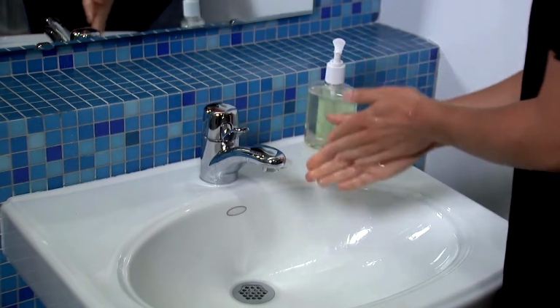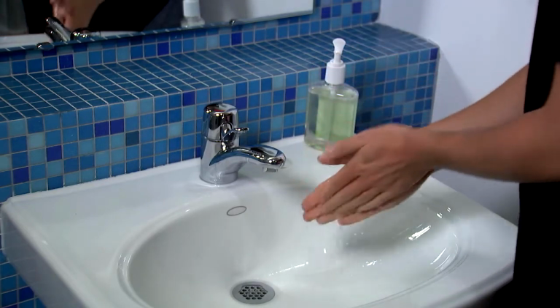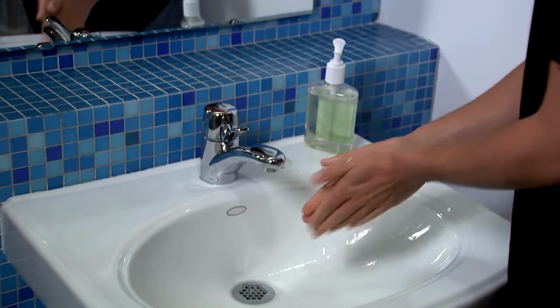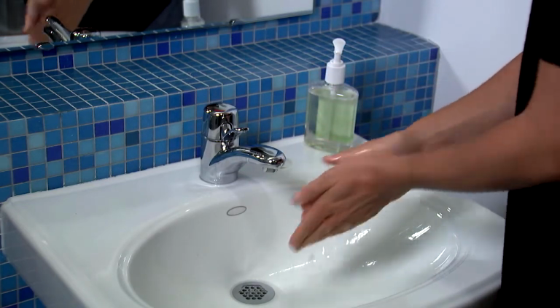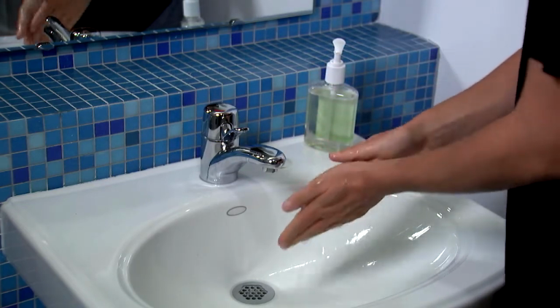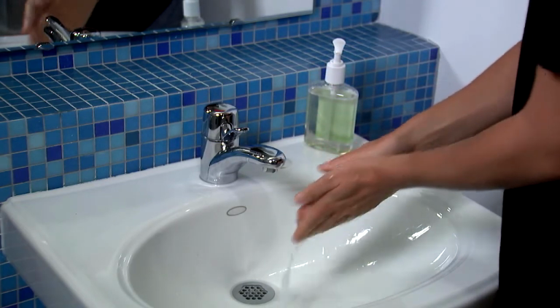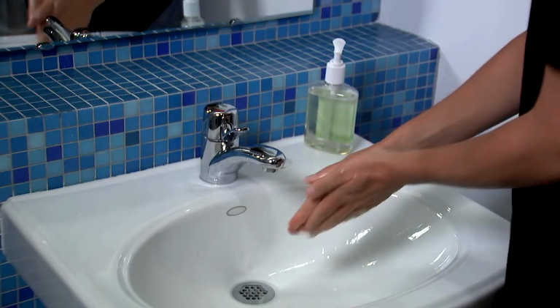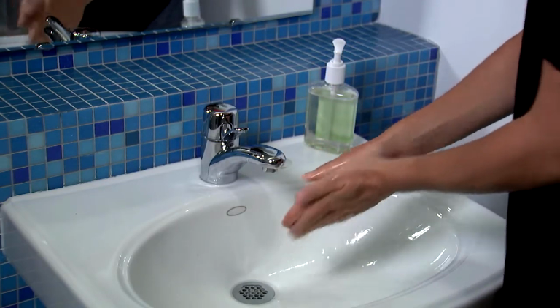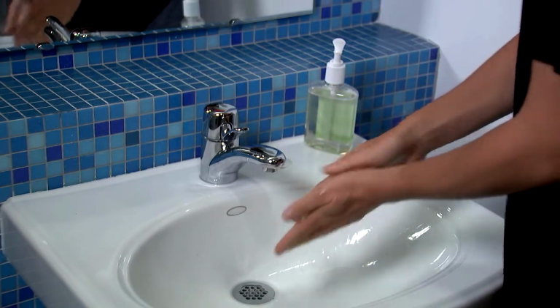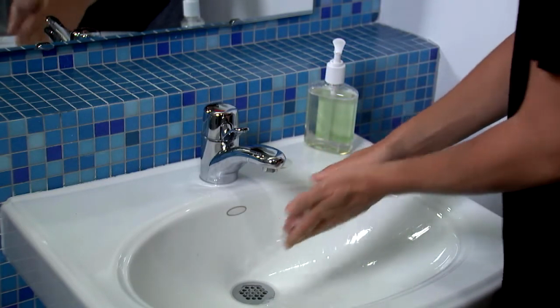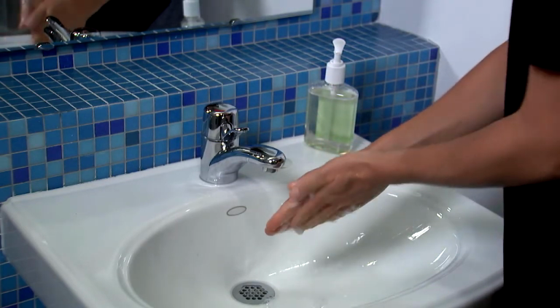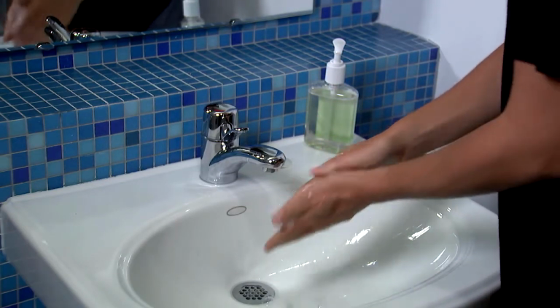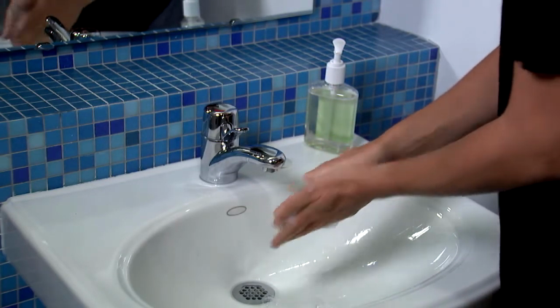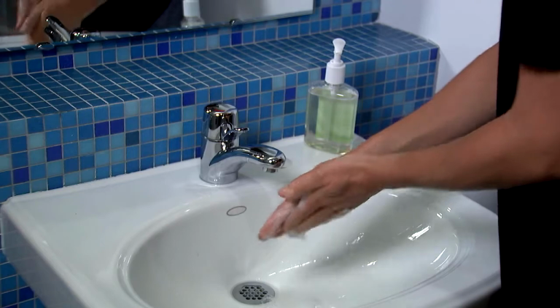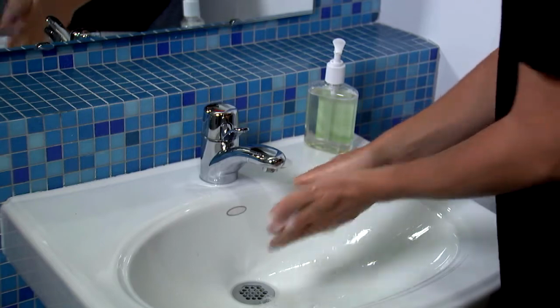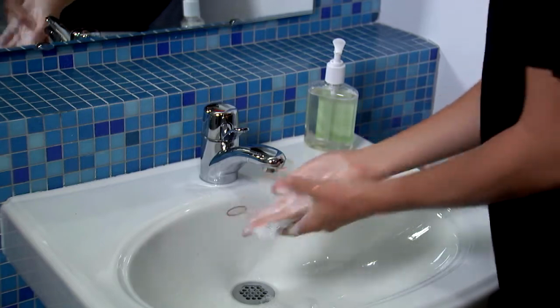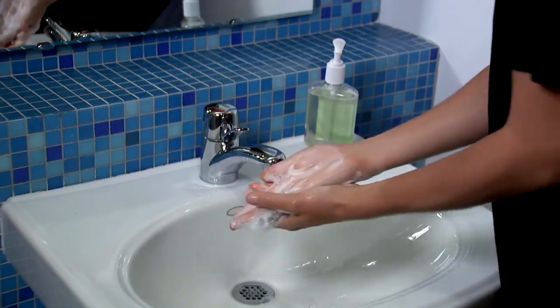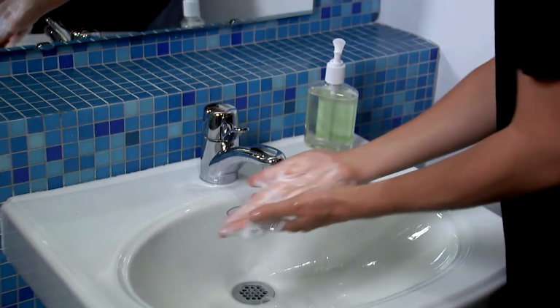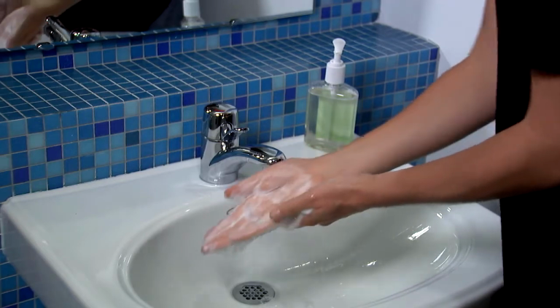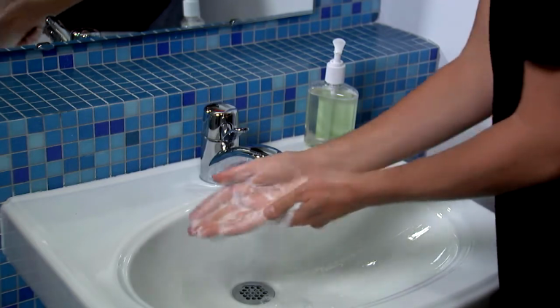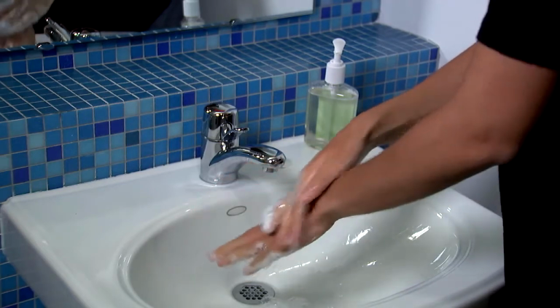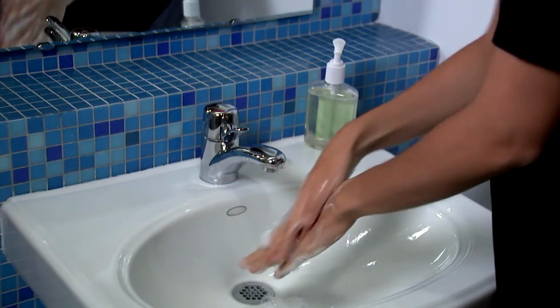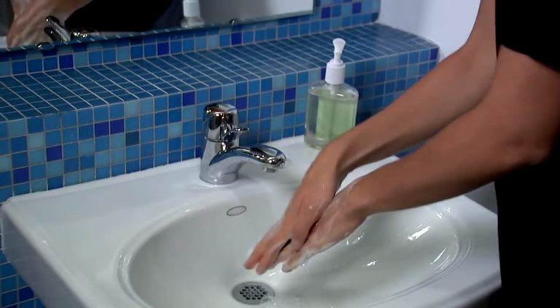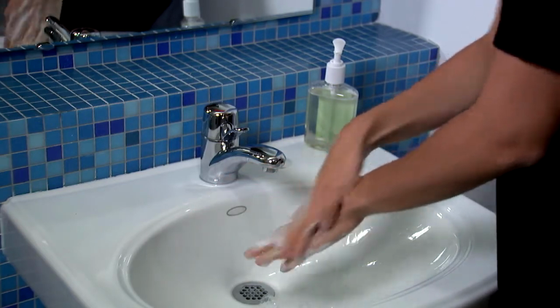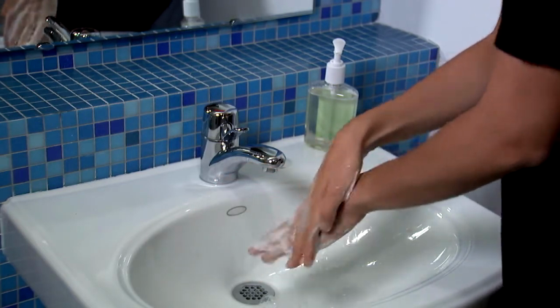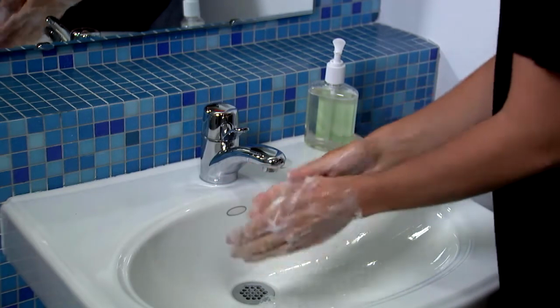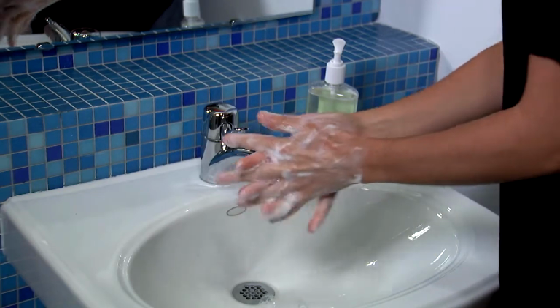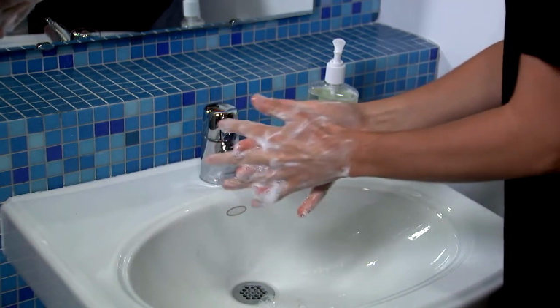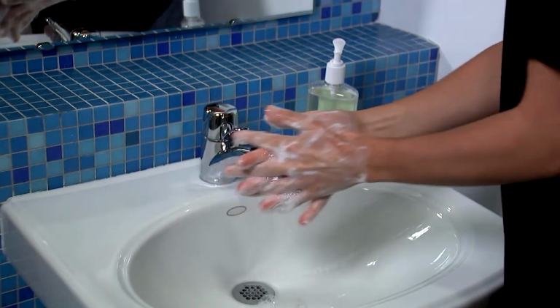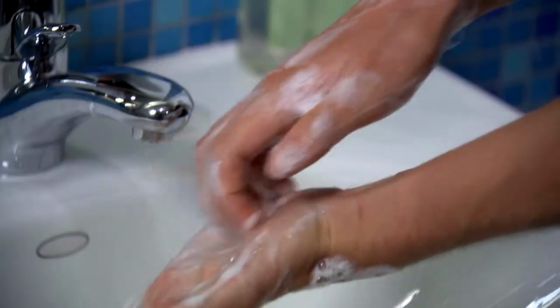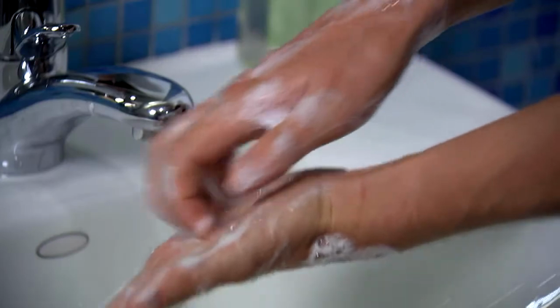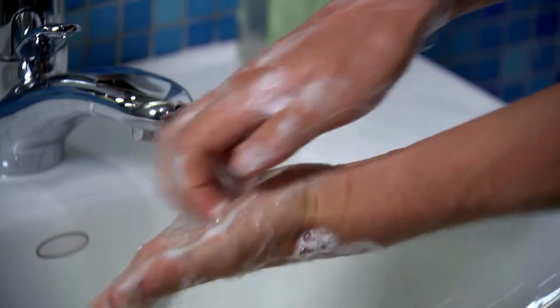Lather your hands by rubbing them together with the soap. Be sure to lather the backs of your hands, between your fingers, and under your nails.